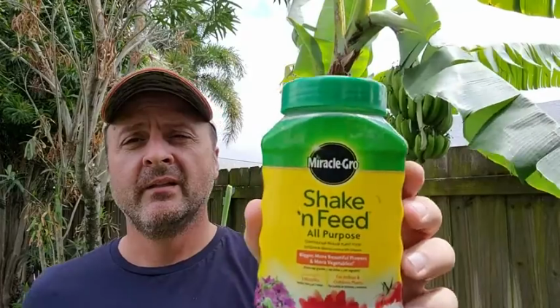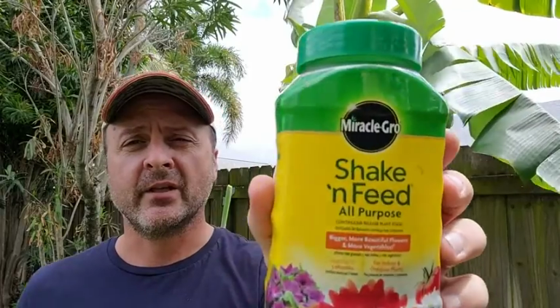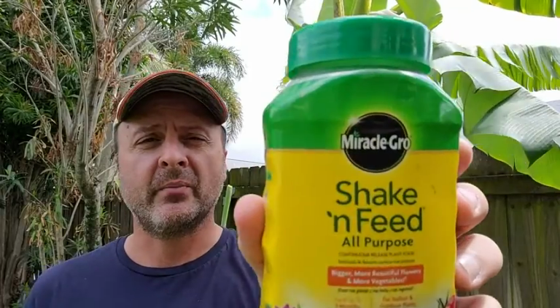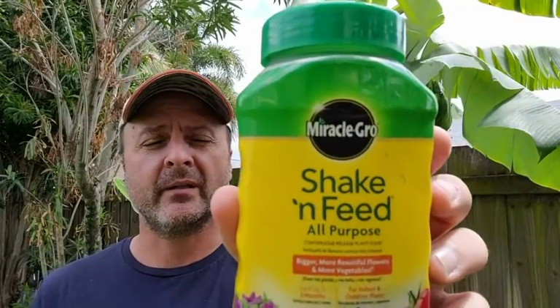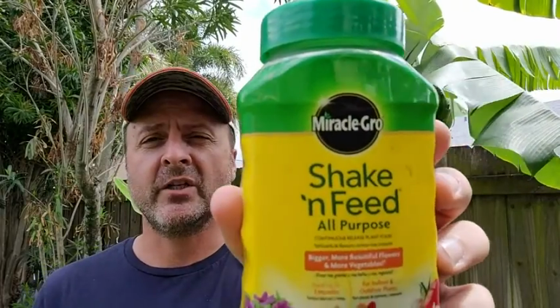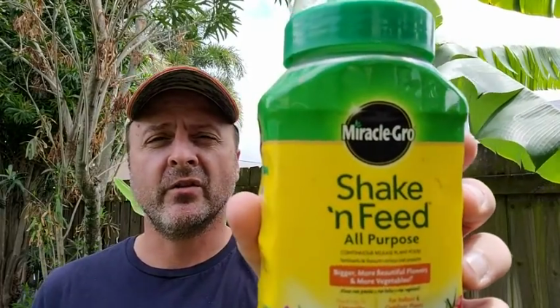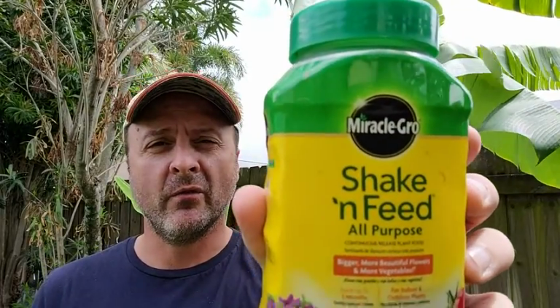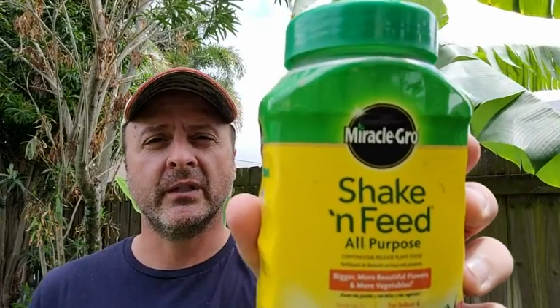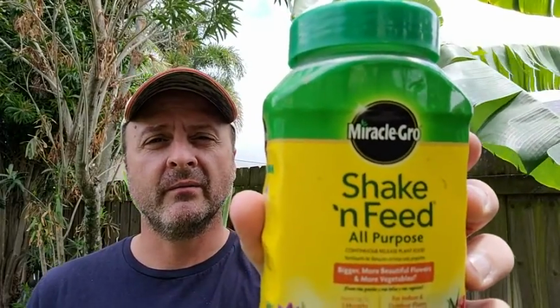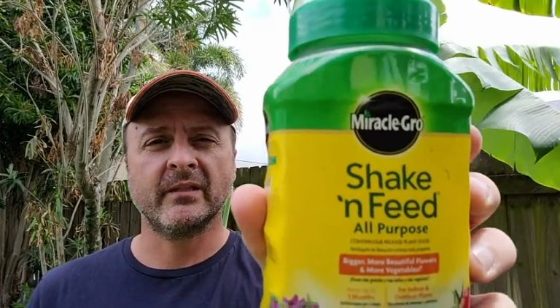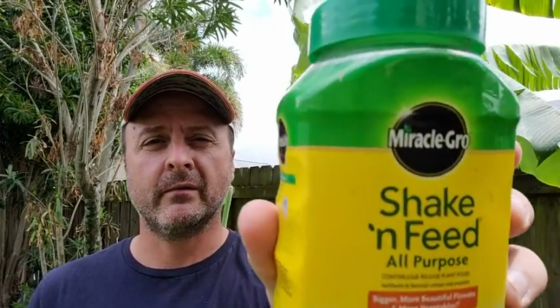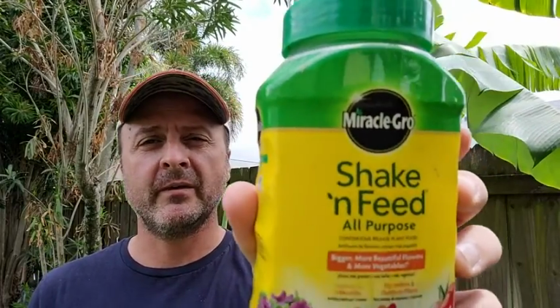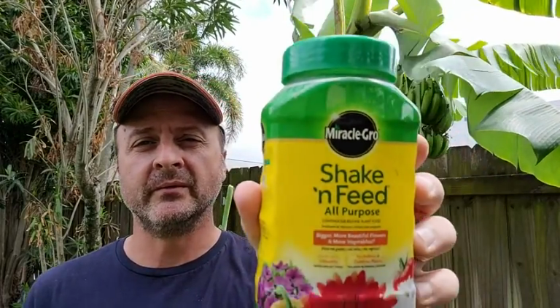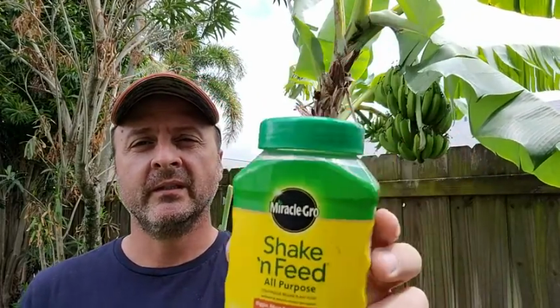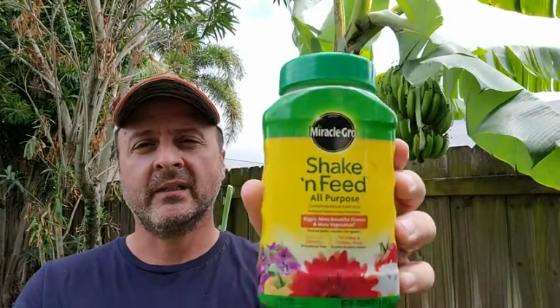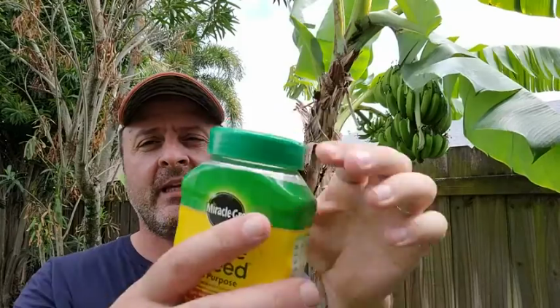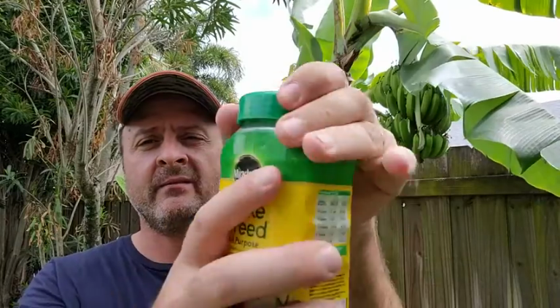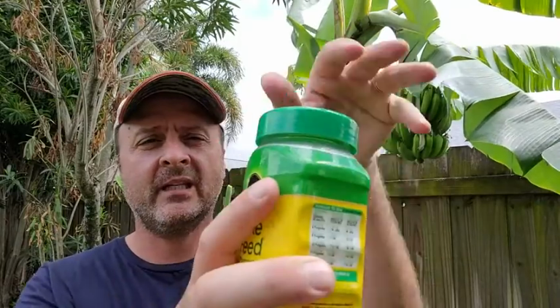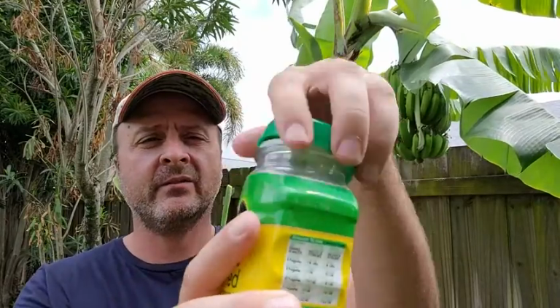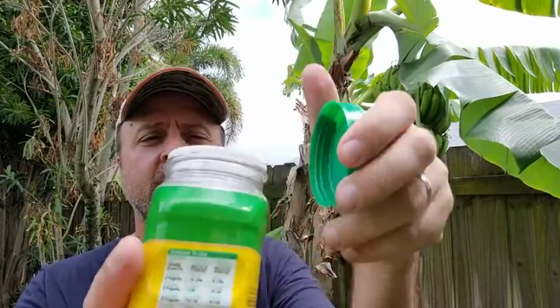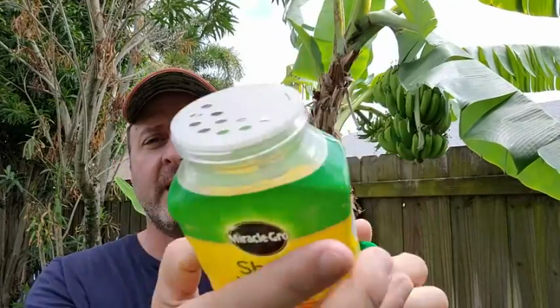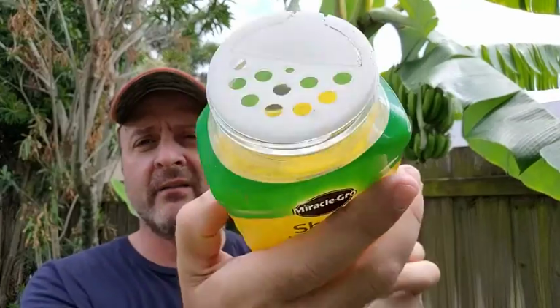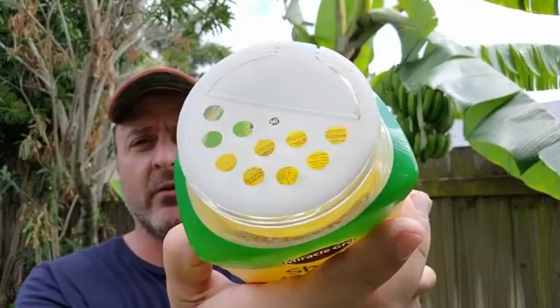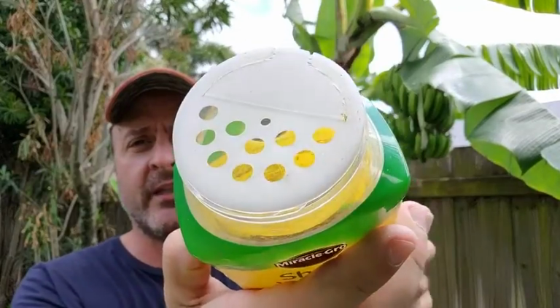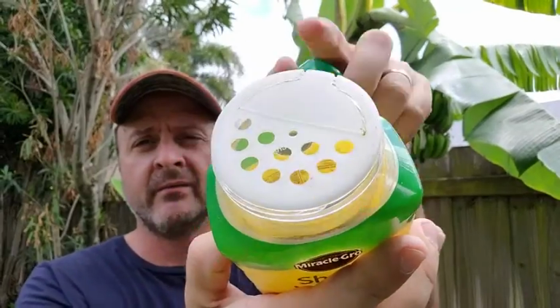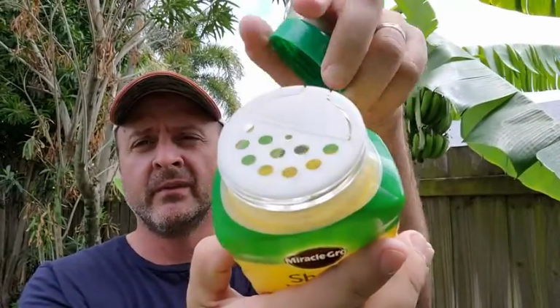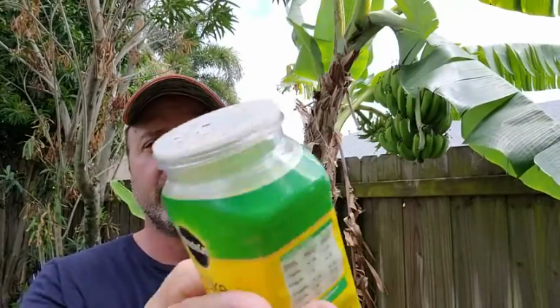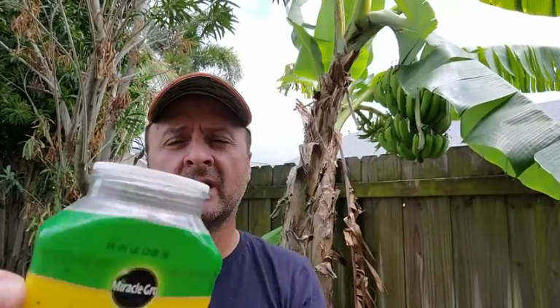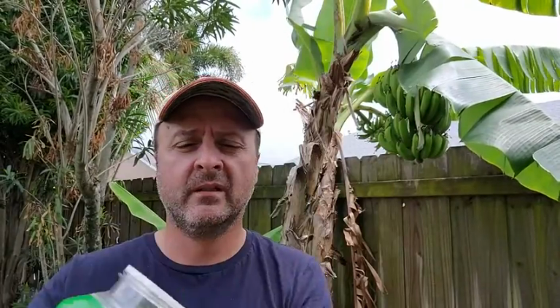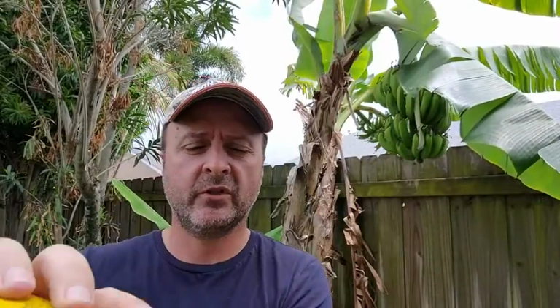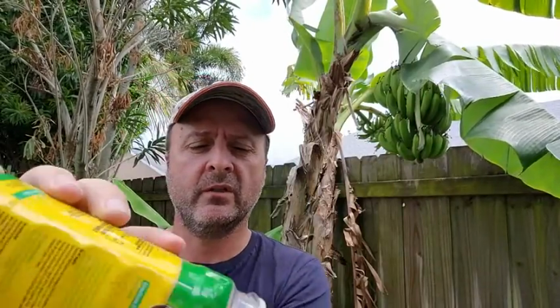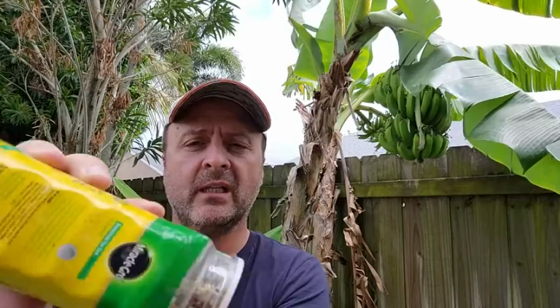This is a great product. Make sure you don't overdo it because it's very, very potent. It's a nice canister. It's got the holes in there.